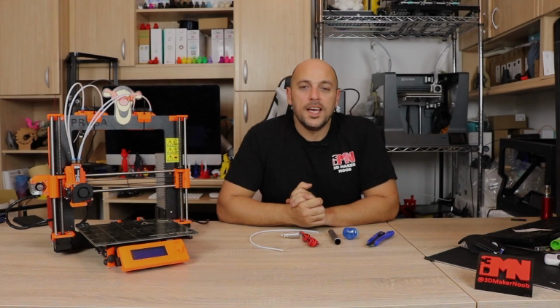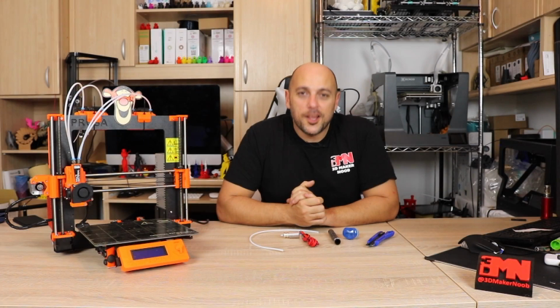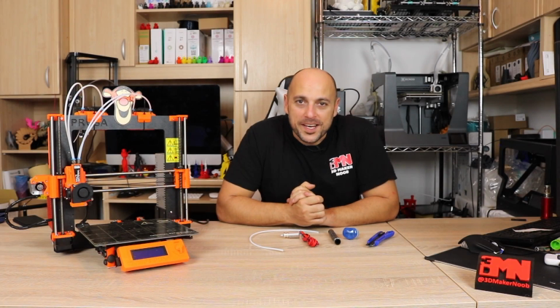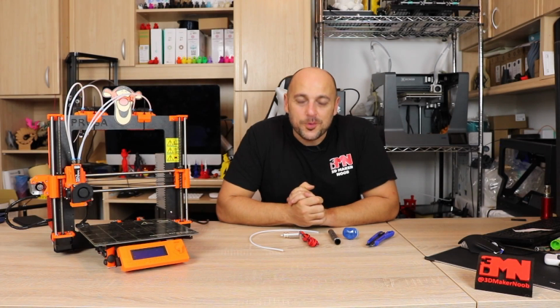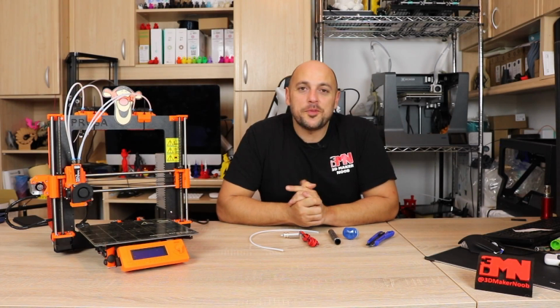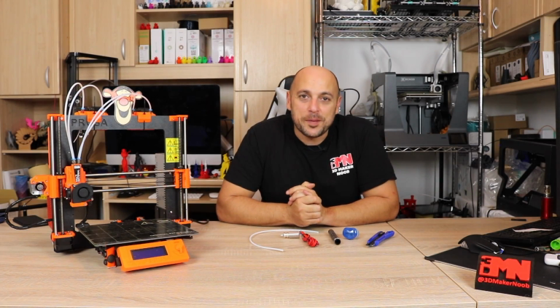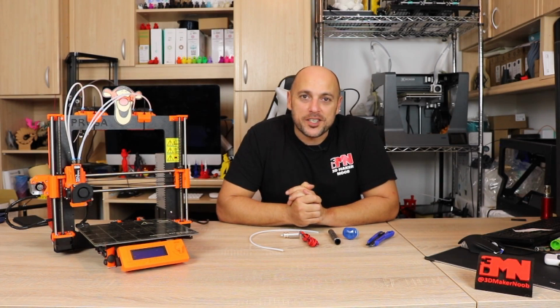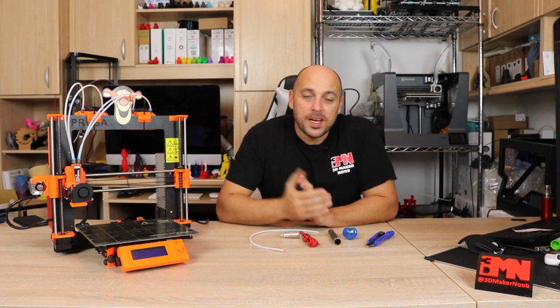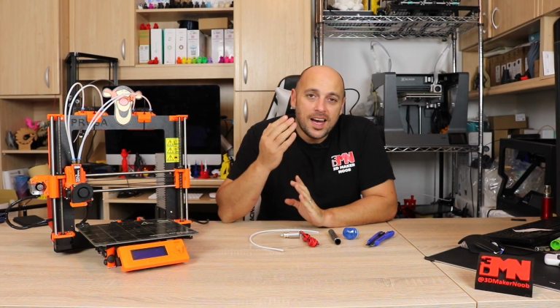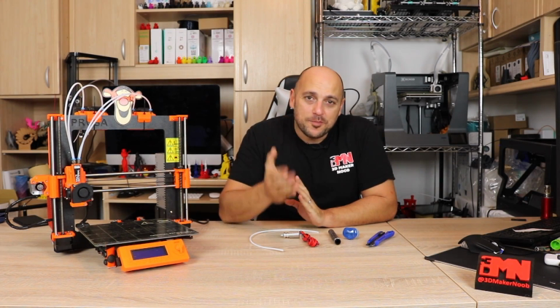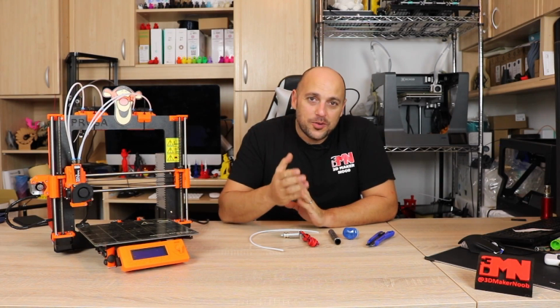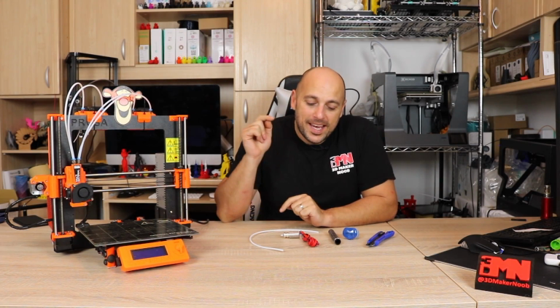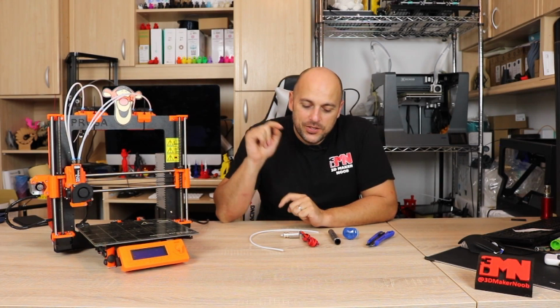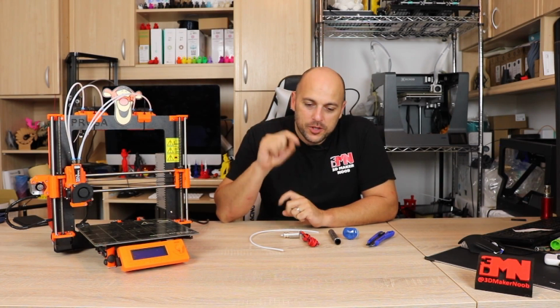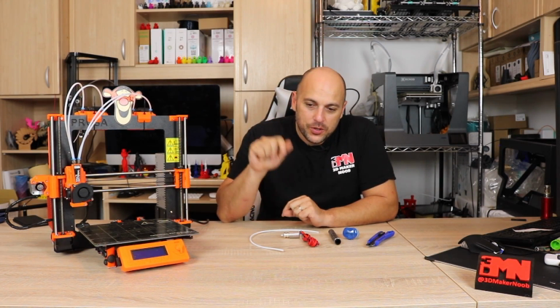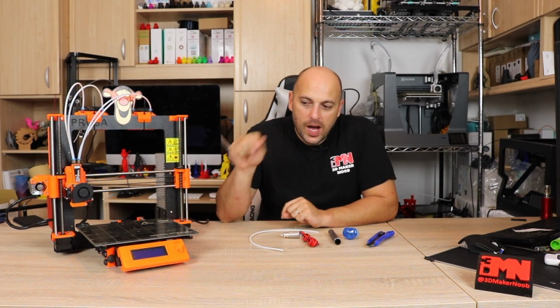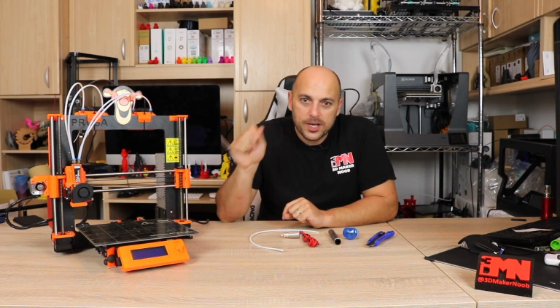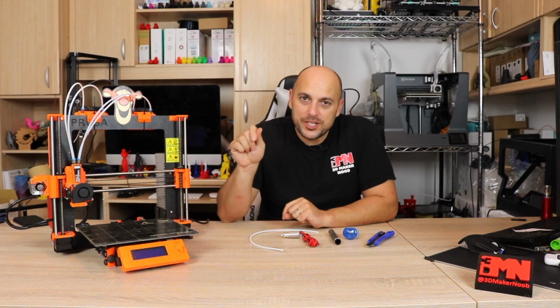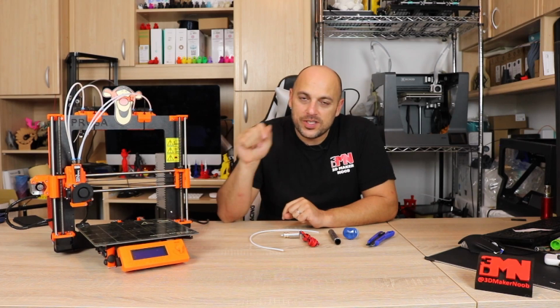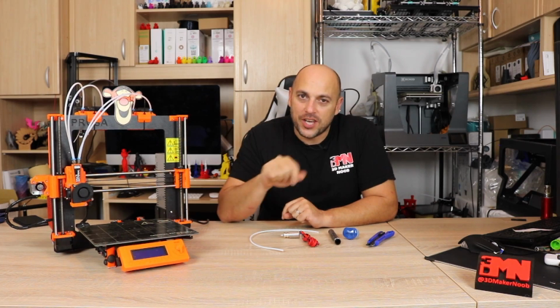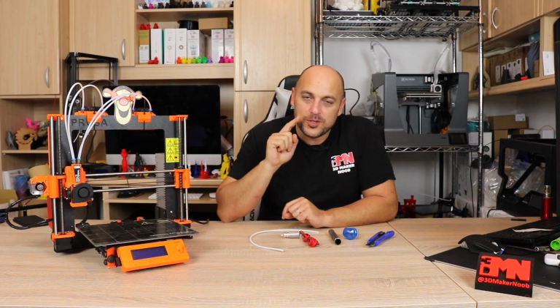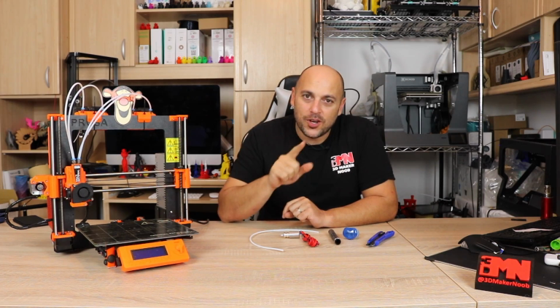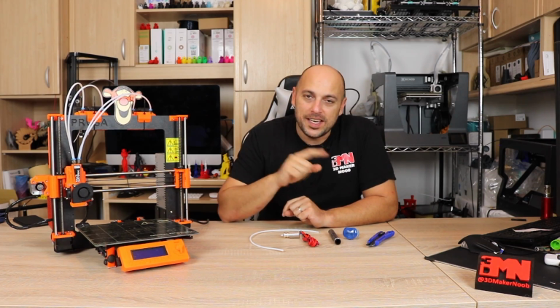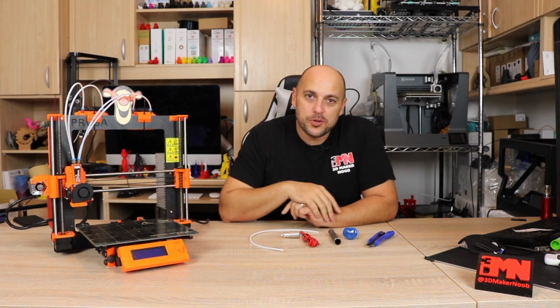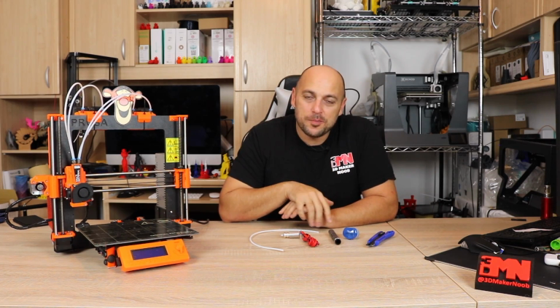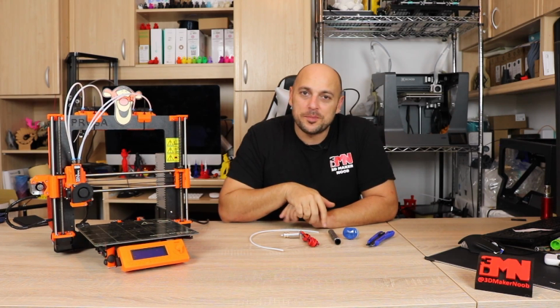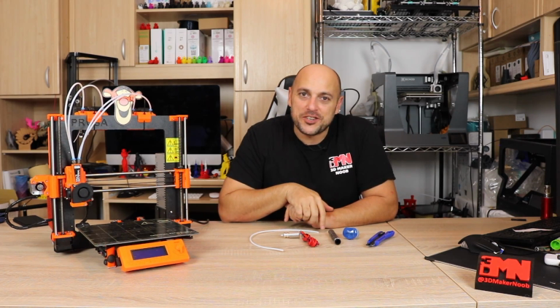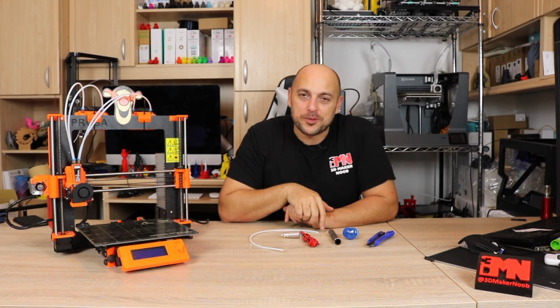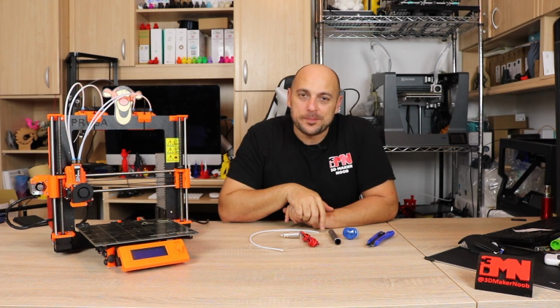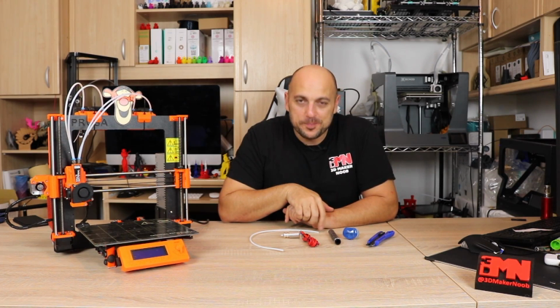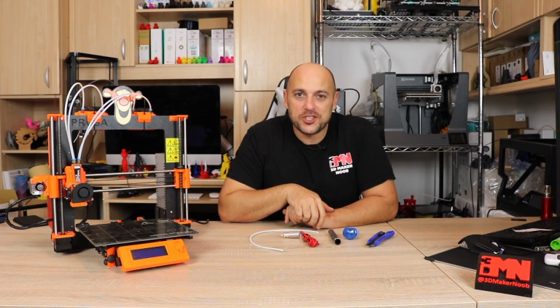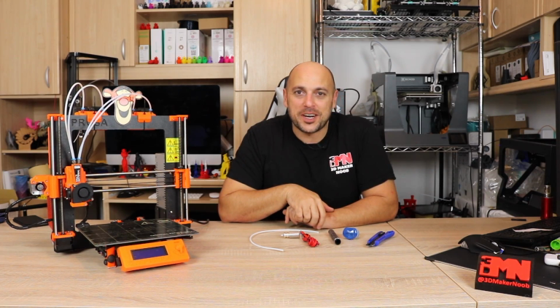Hello makers, welcome to 3D Maker Noob. I'm Joe and today I'm going to show you how I reduce the jams on the Prusa multi-material upgrade. Stick around.